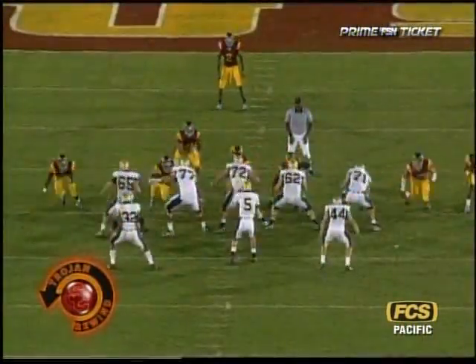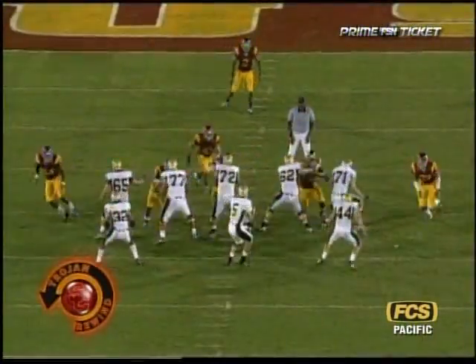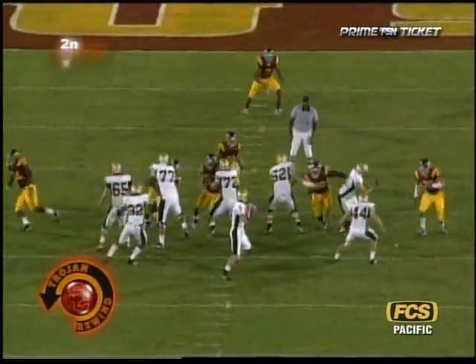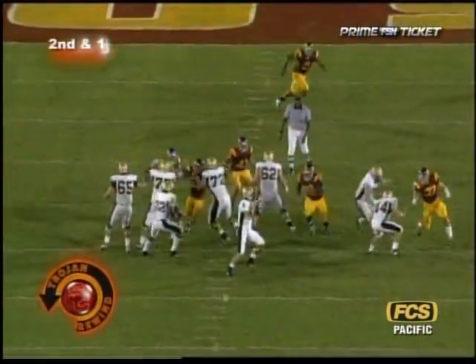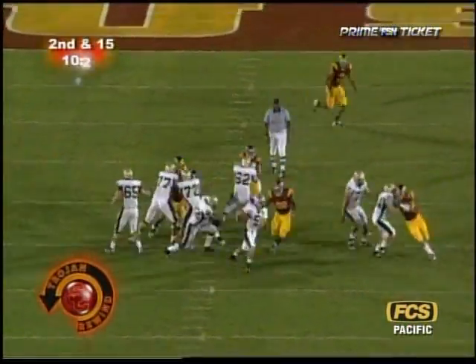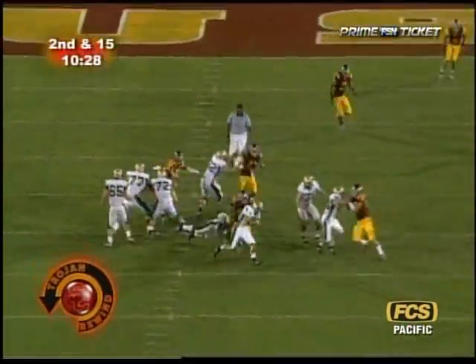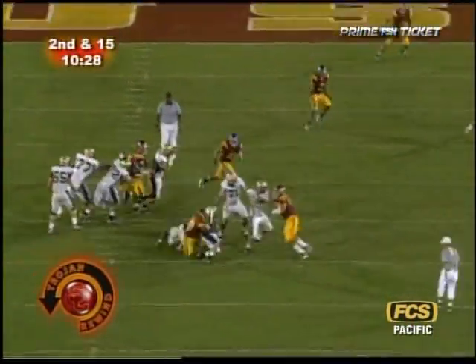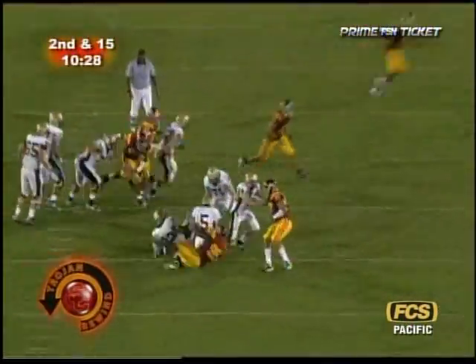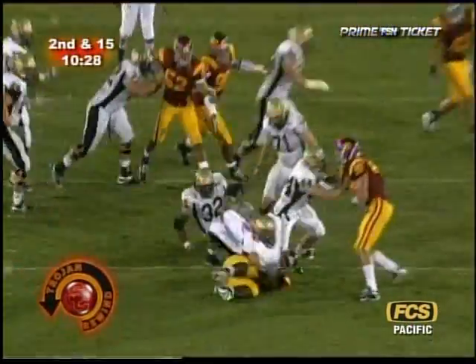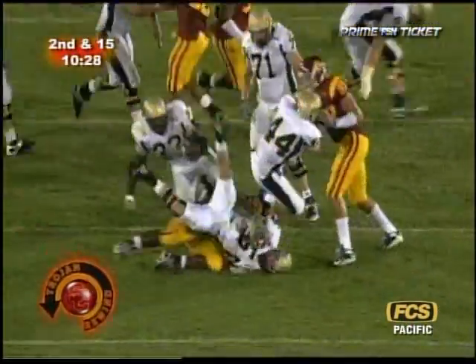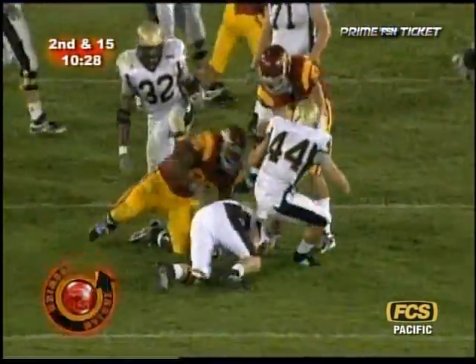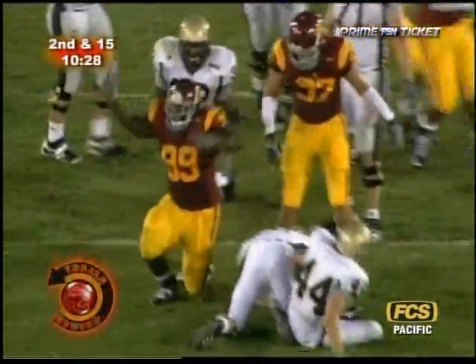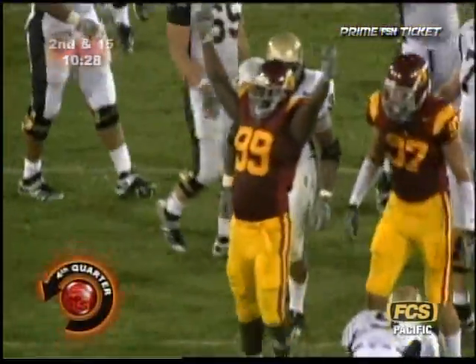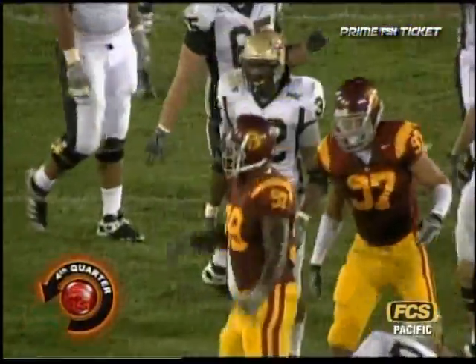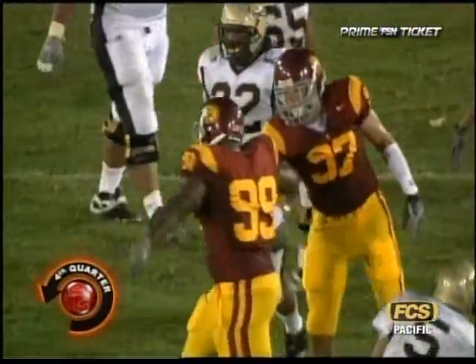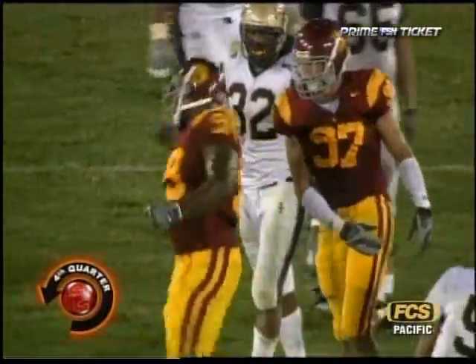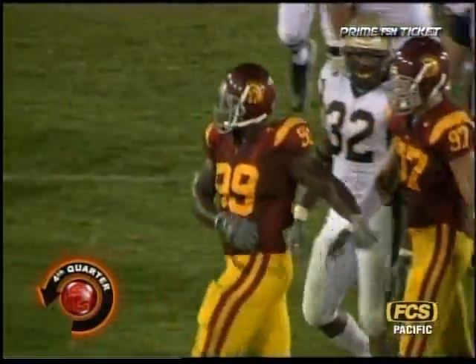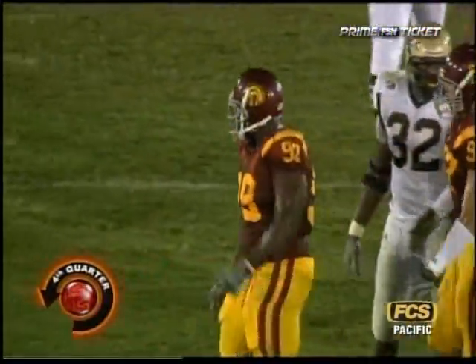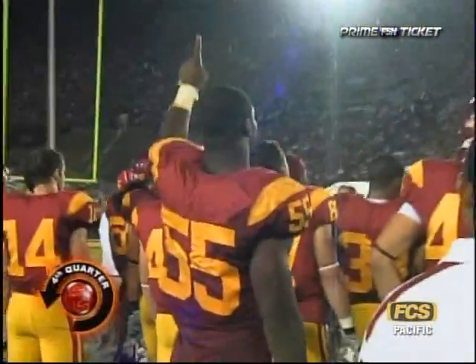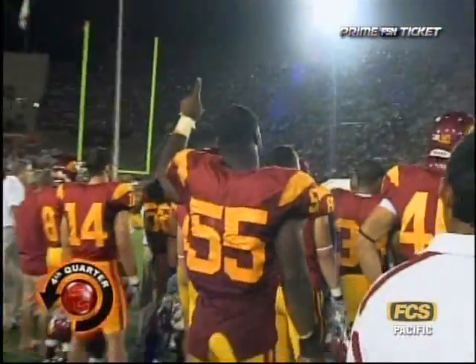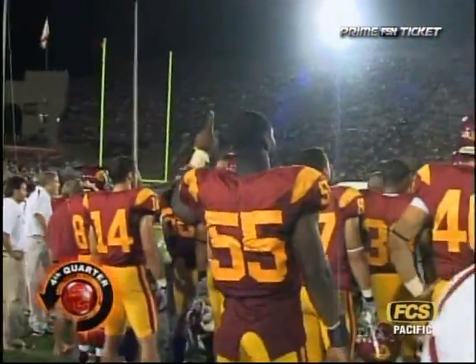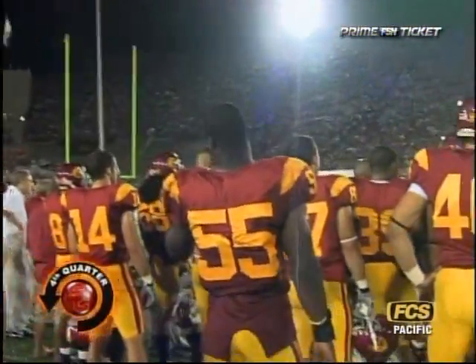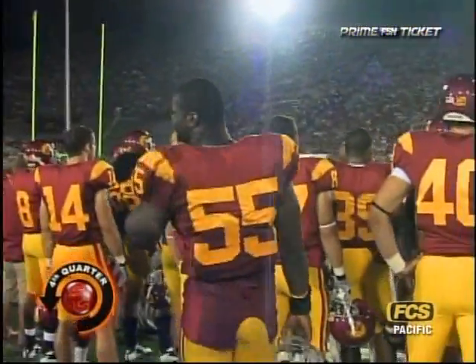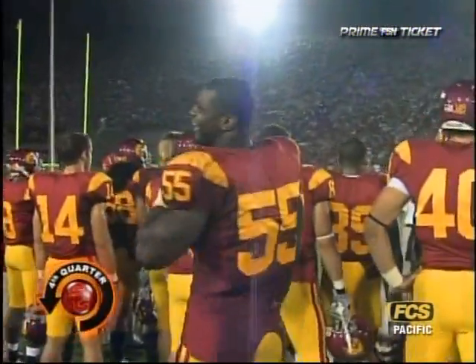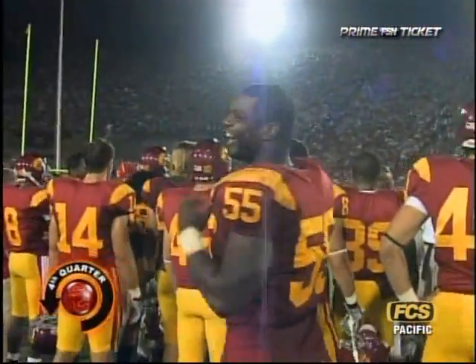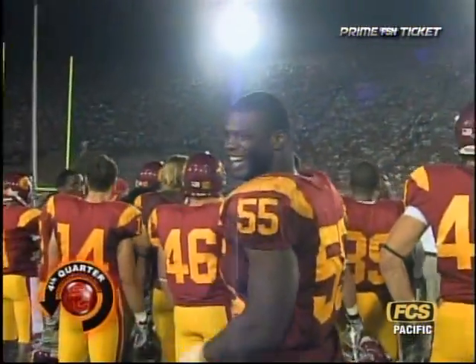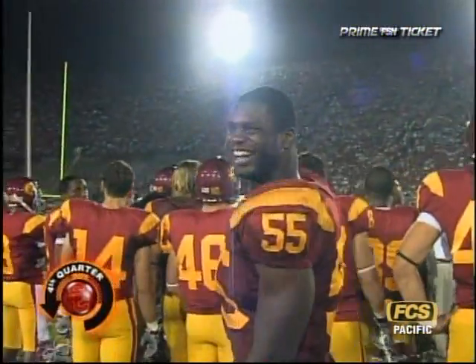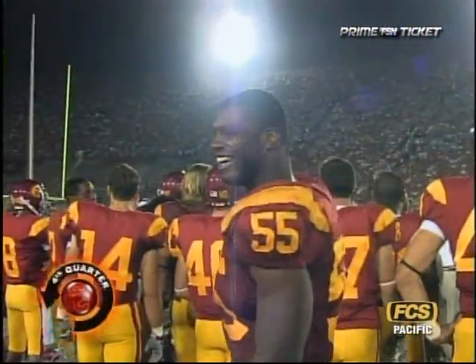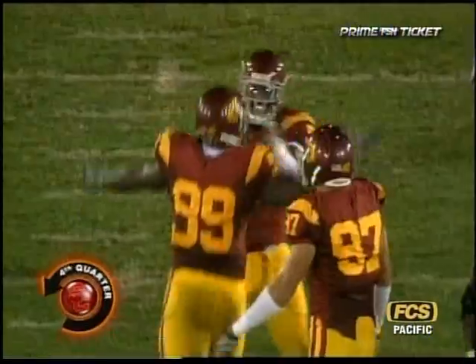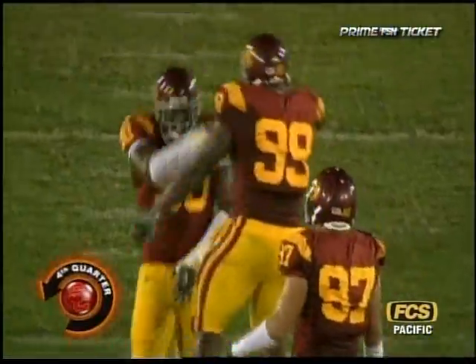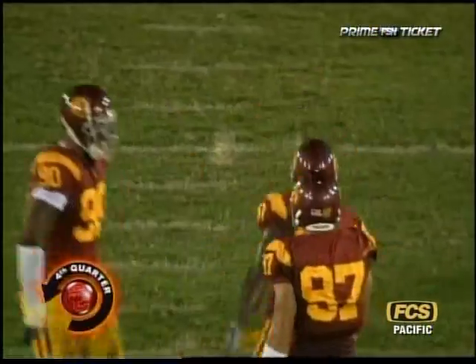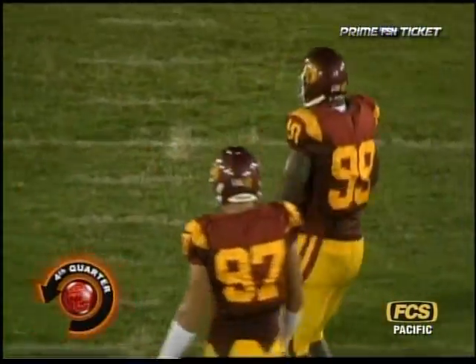Second and 15 — Roy, or Noy, gets sacked by Averill Spicer. Spicer's second career sack. Mackie had one last year as a redshirt freshman out of Rancho, New York.